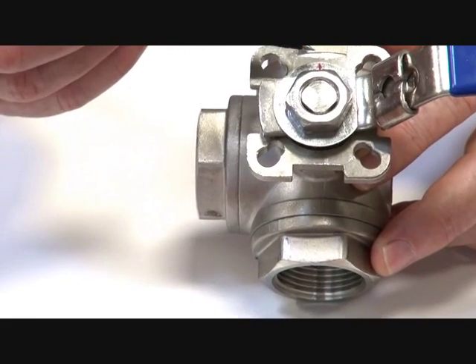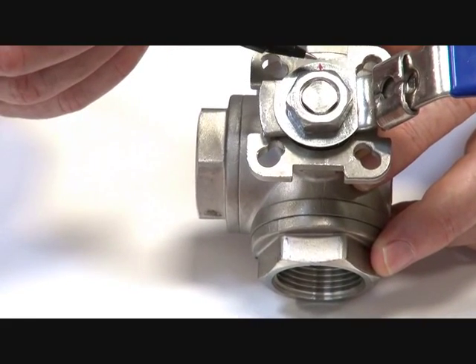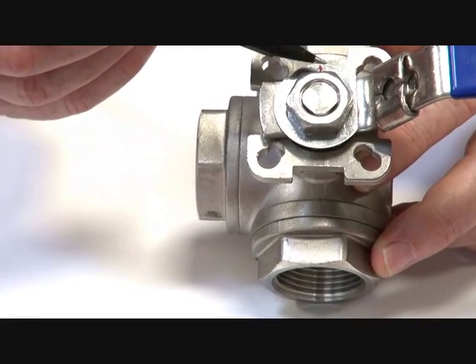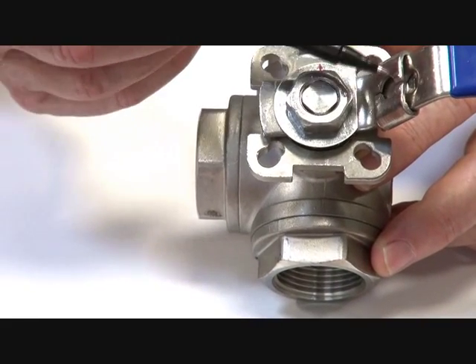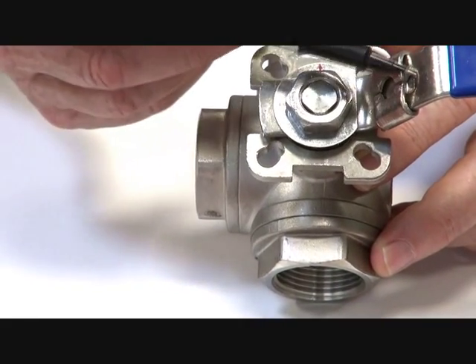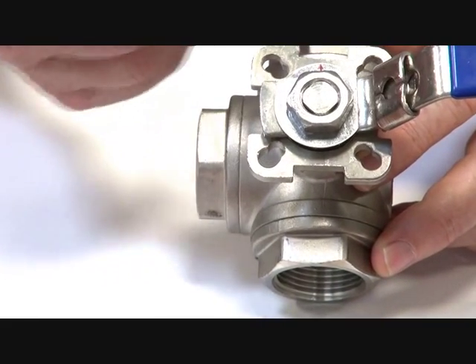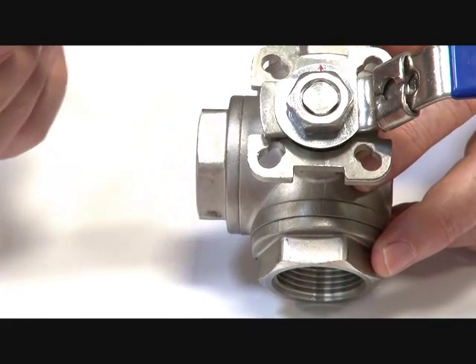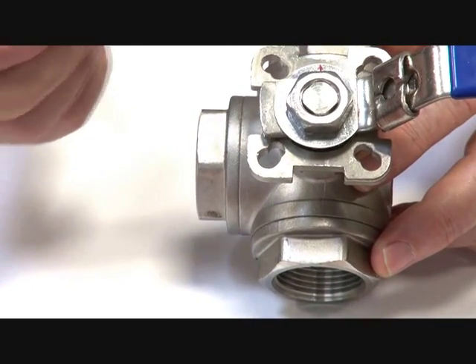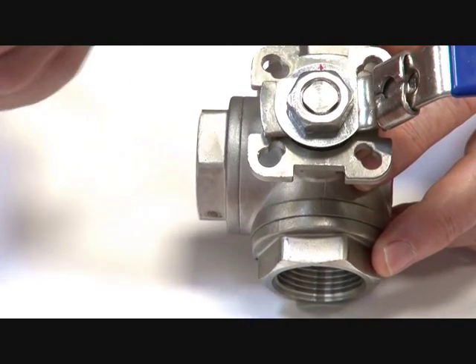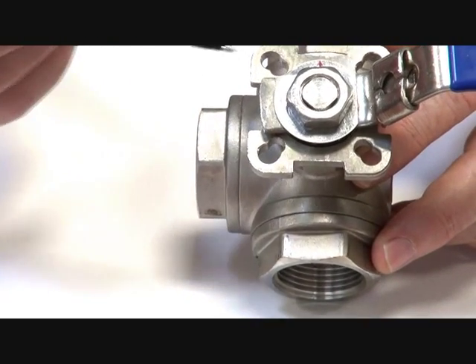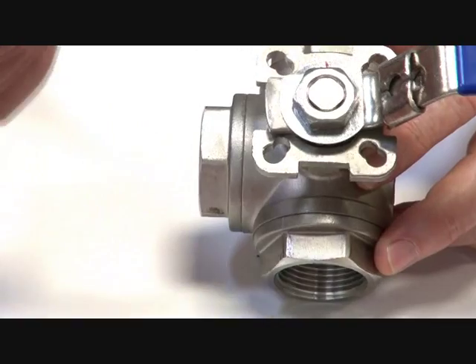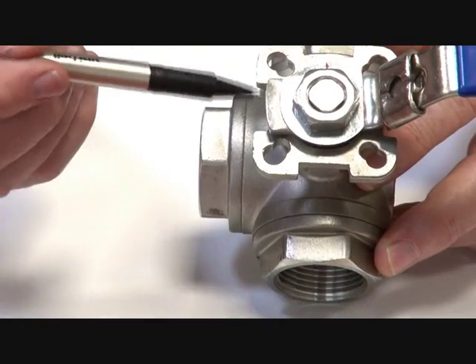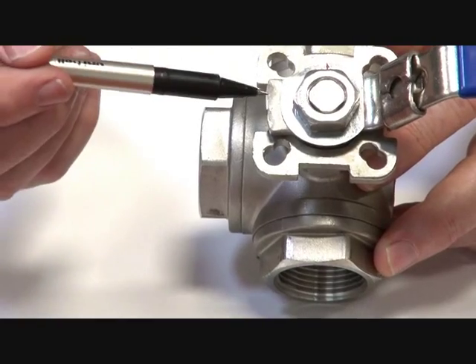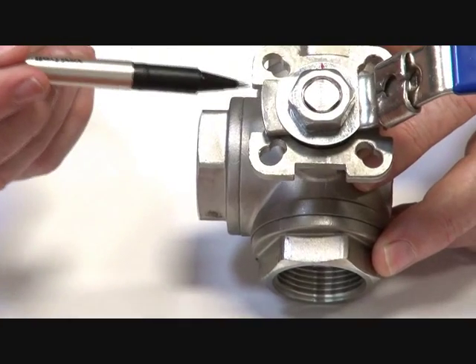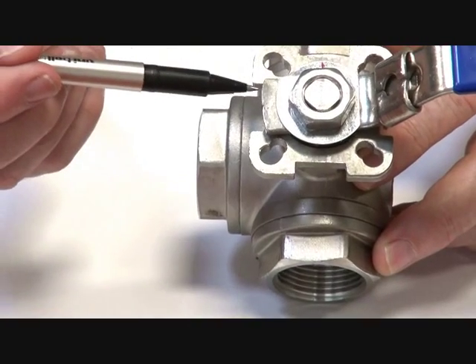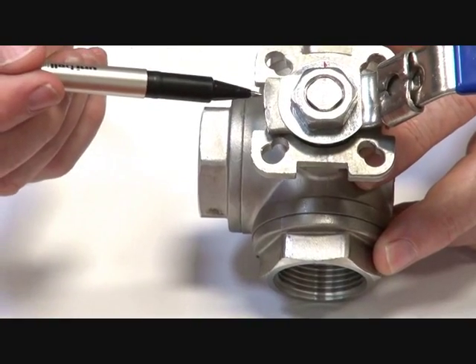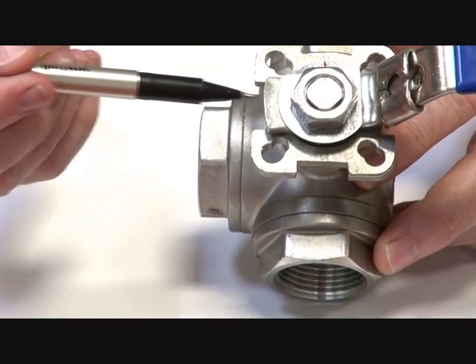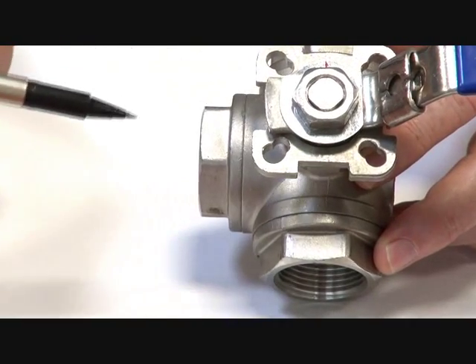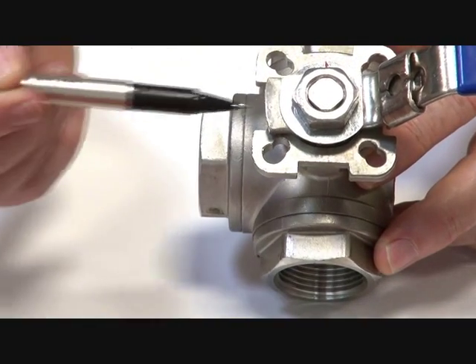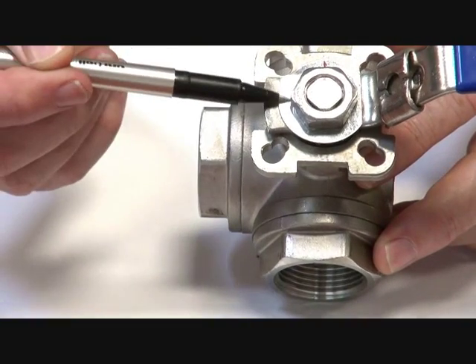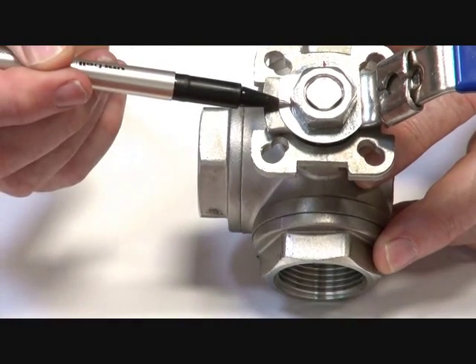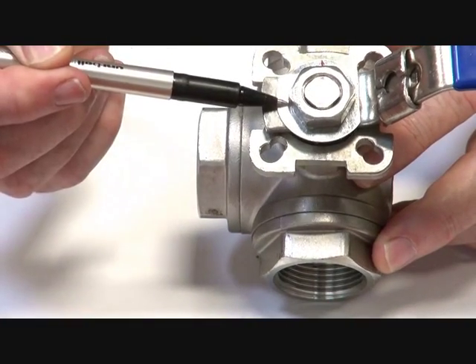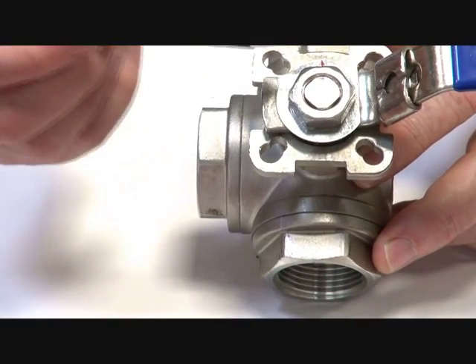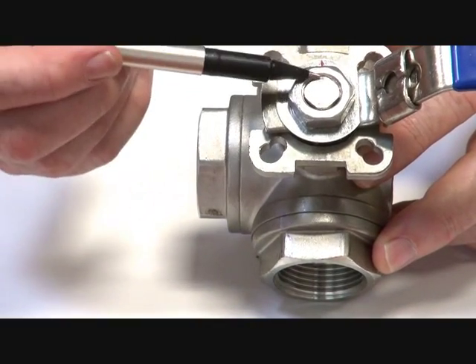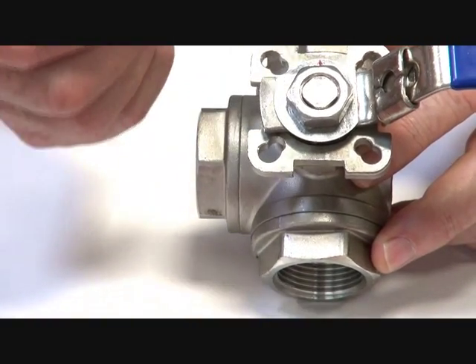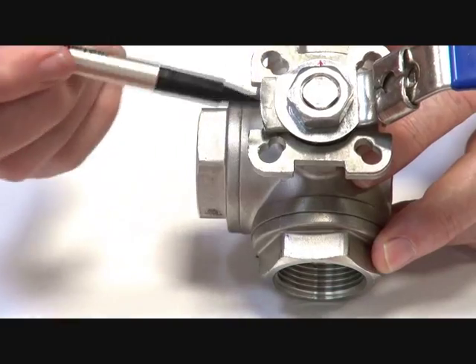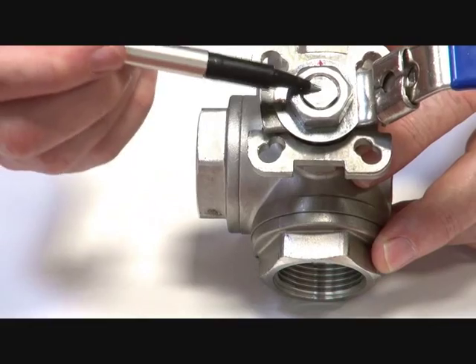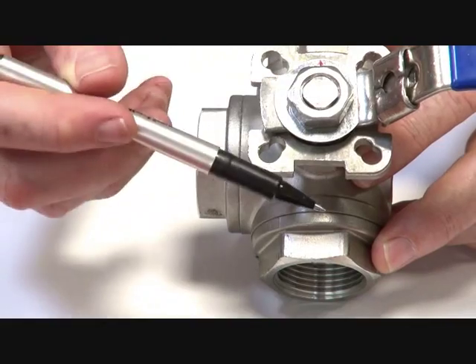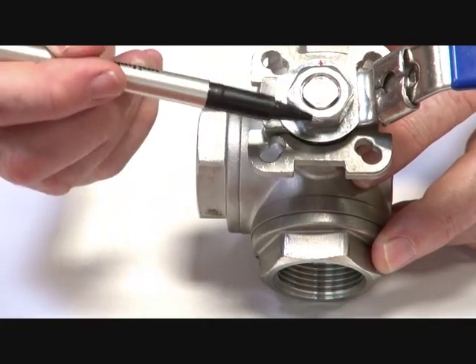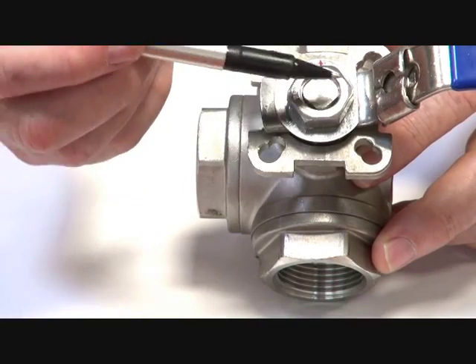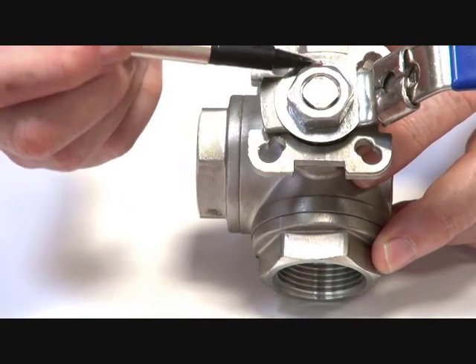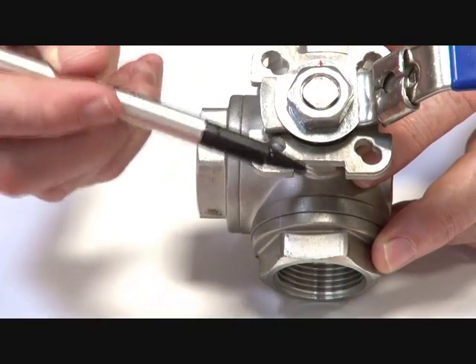This valve can be rotated through 90 degrees and it's basically used as a diverter valve. You have fluid coming in here and it can either go left or right in the two positions.